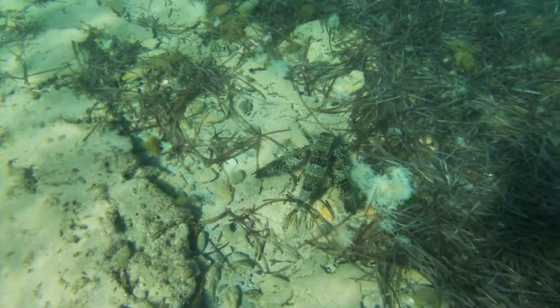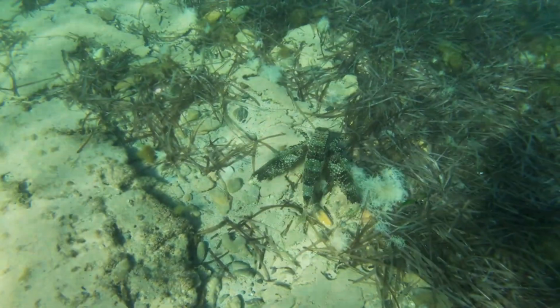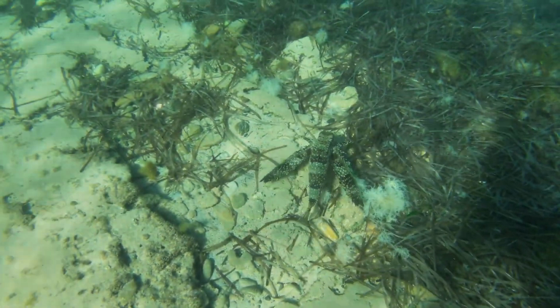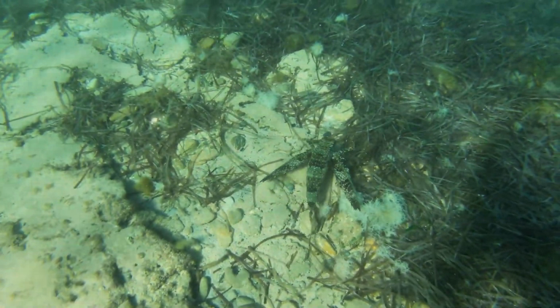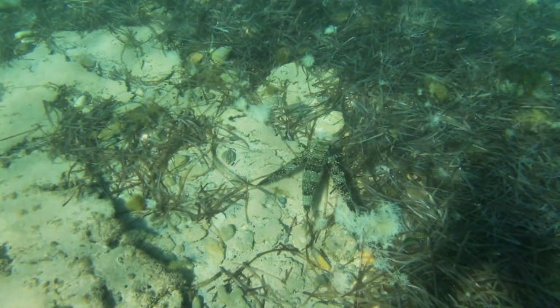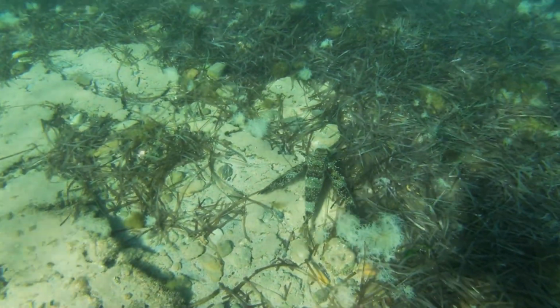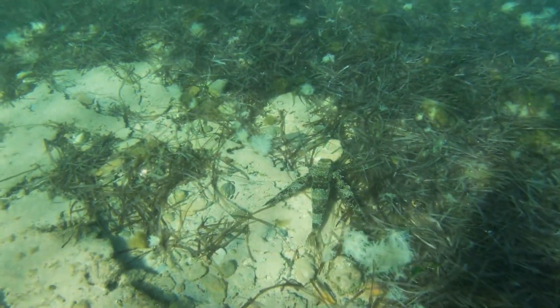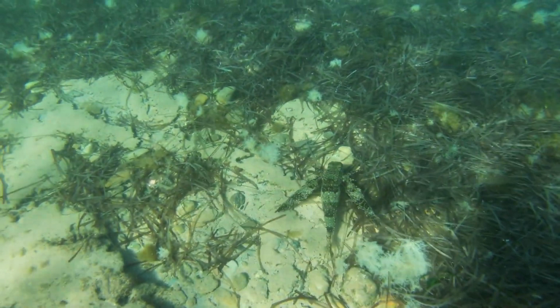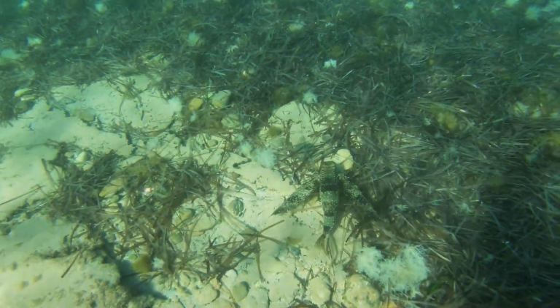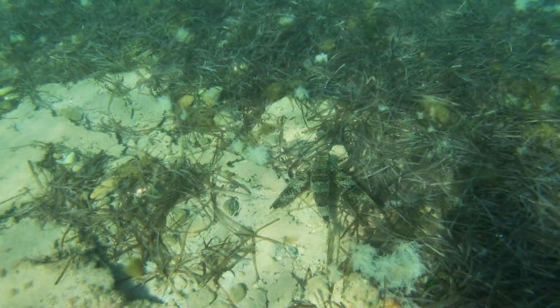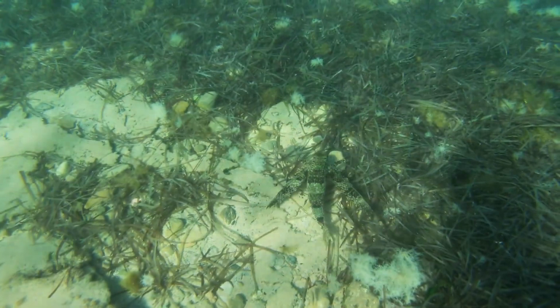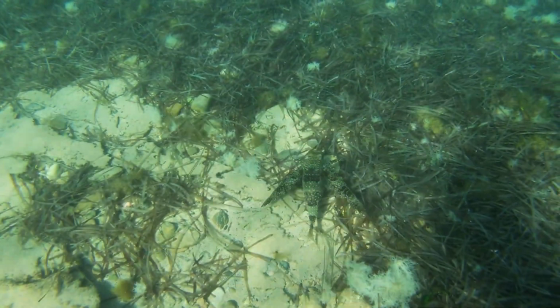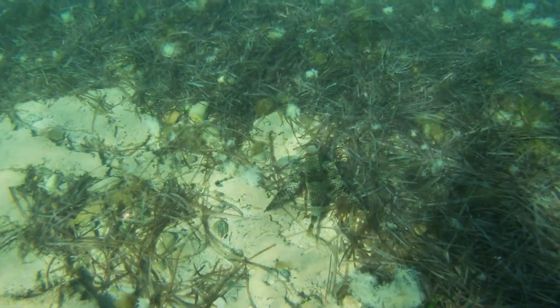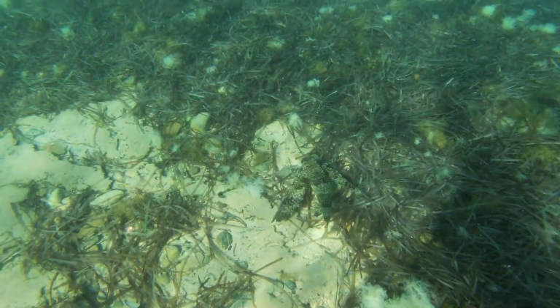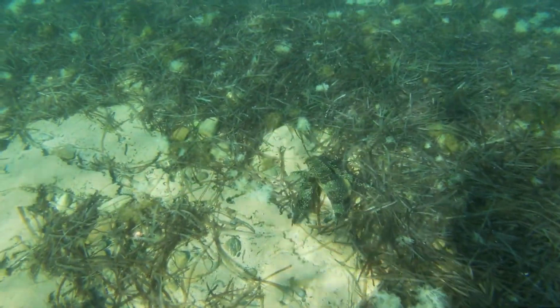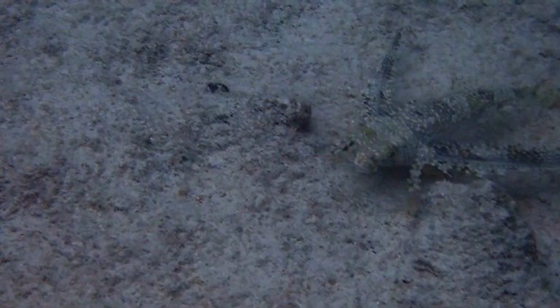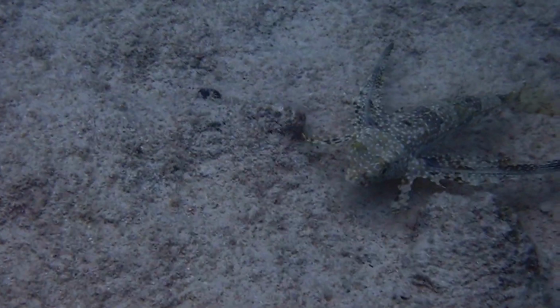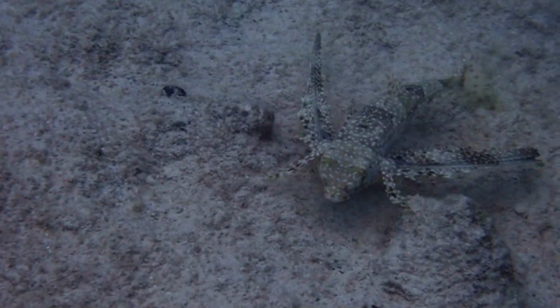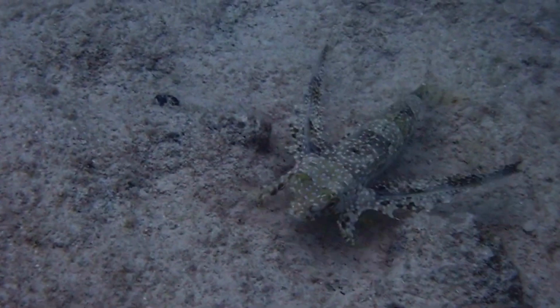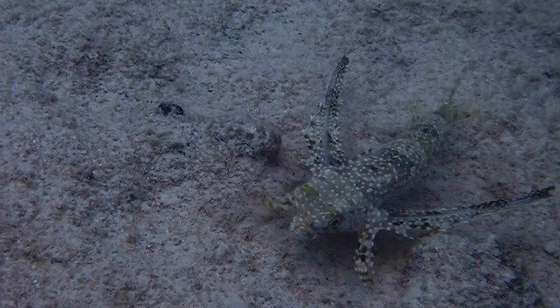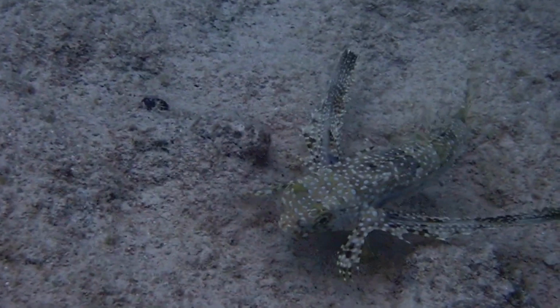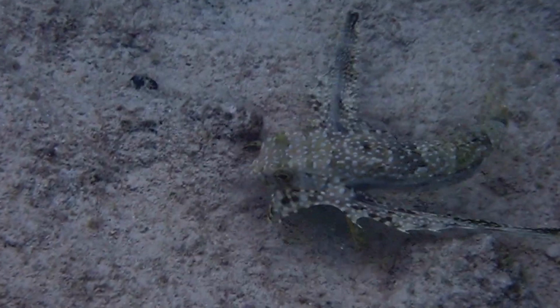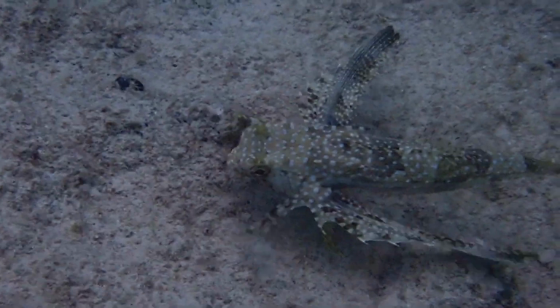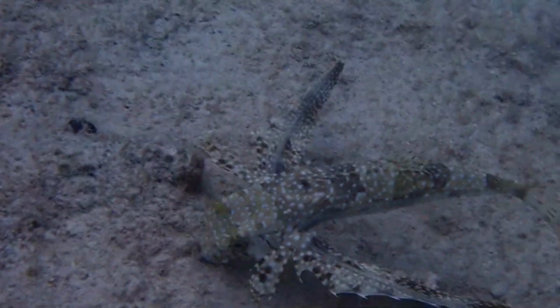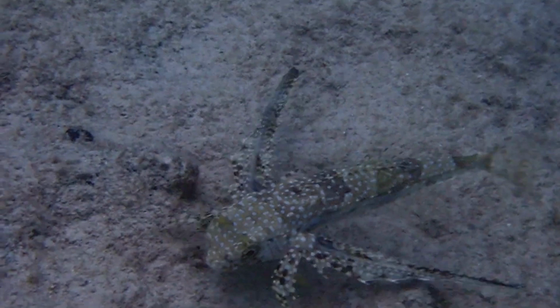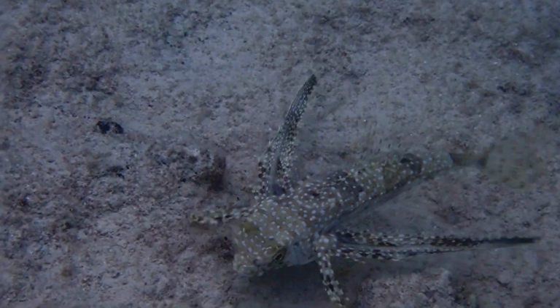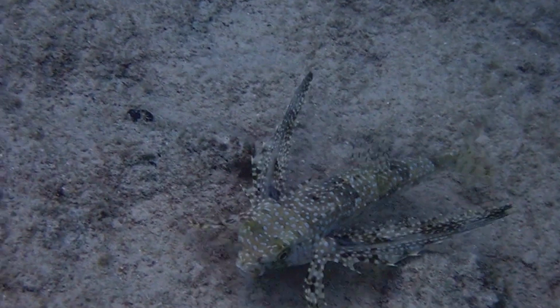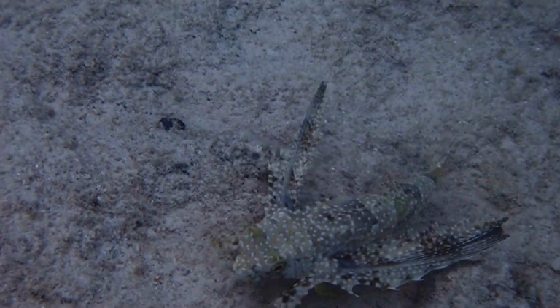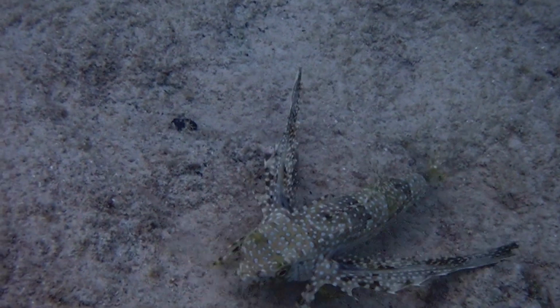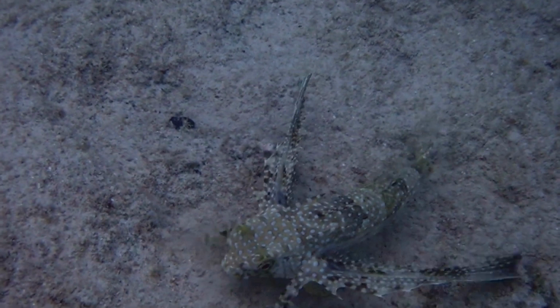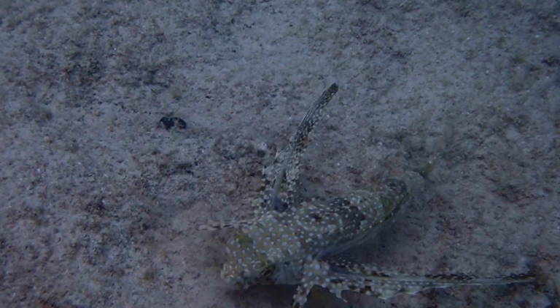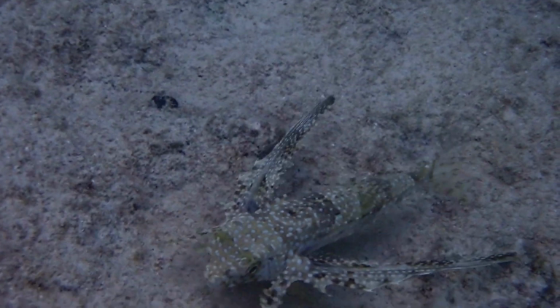They typically feed on bottom-dwelling crustaceans like shrimp and crabs, along with small fish. In order to feed, the flying gurnard probes the bottom with the inner rays of its fan-like fins in order to dig up prey.